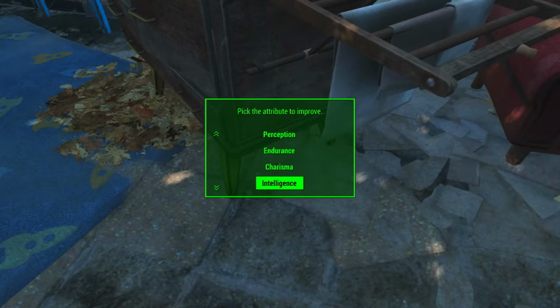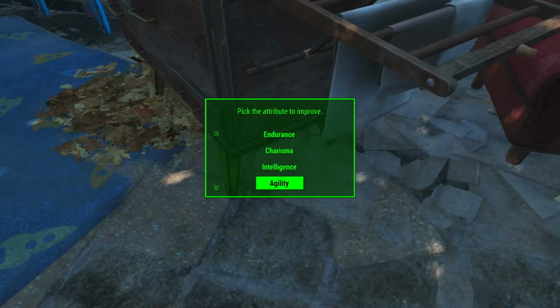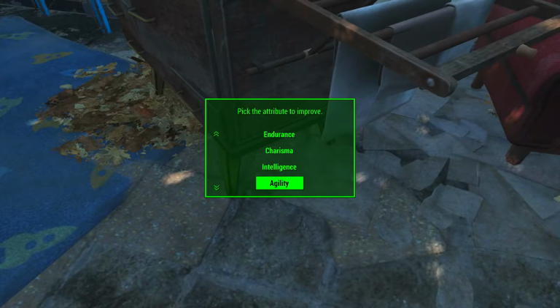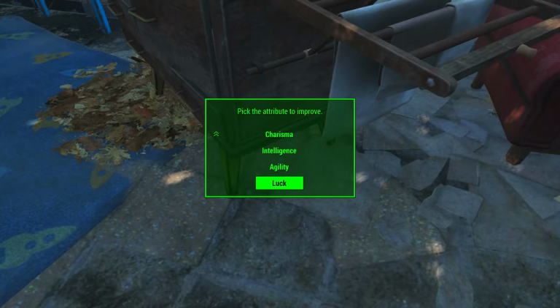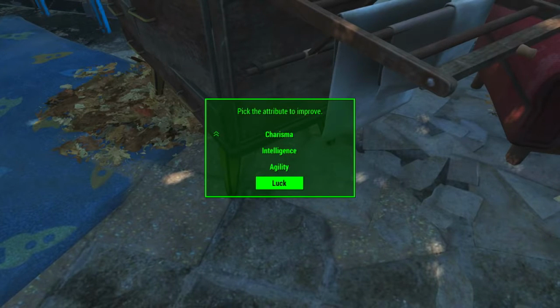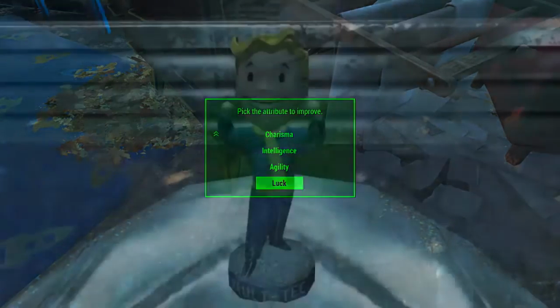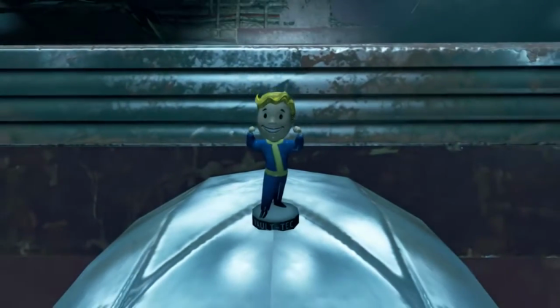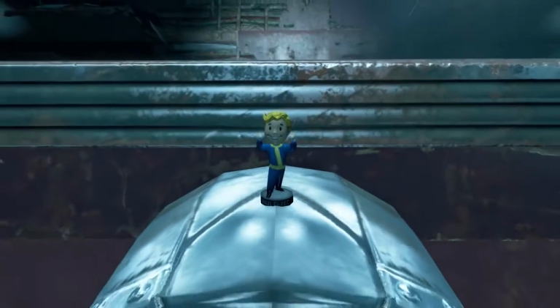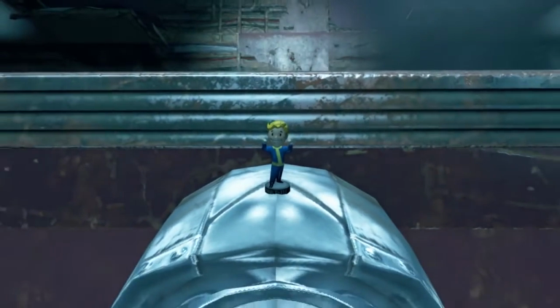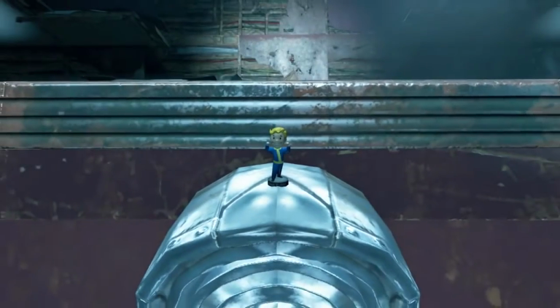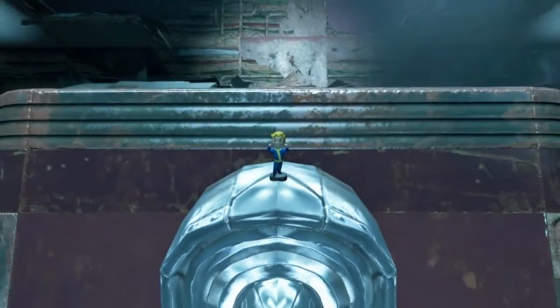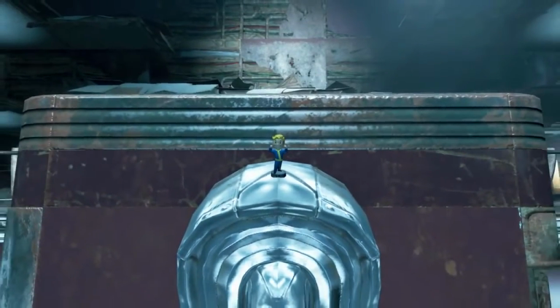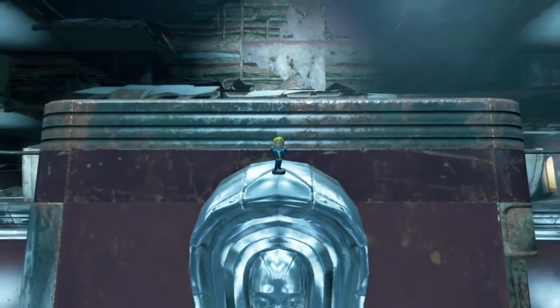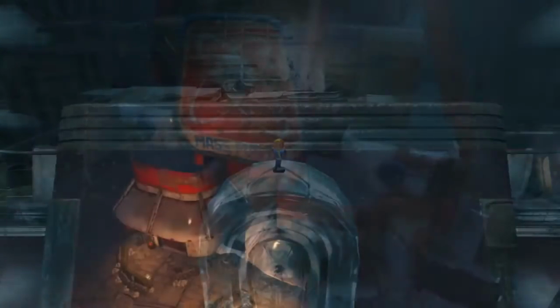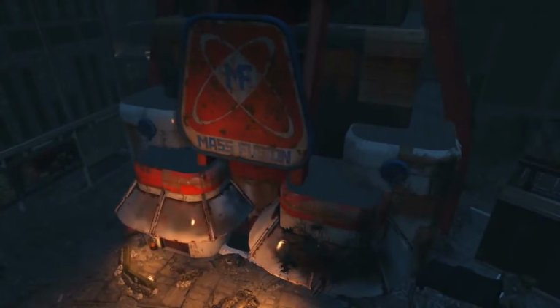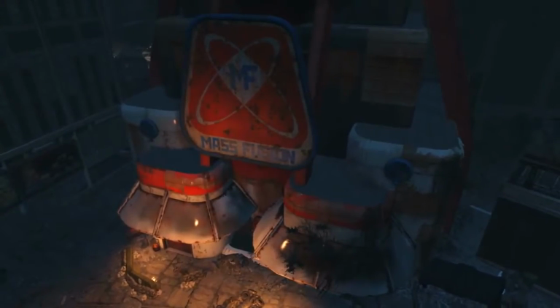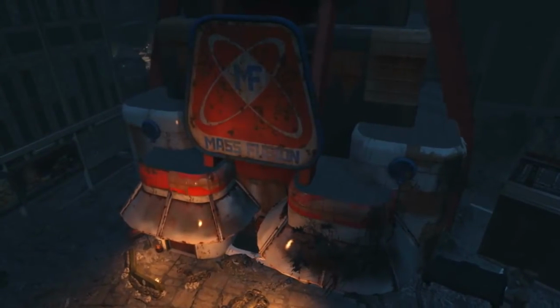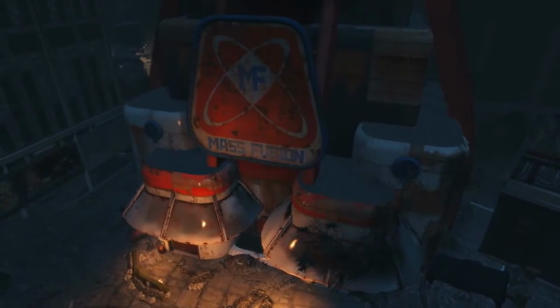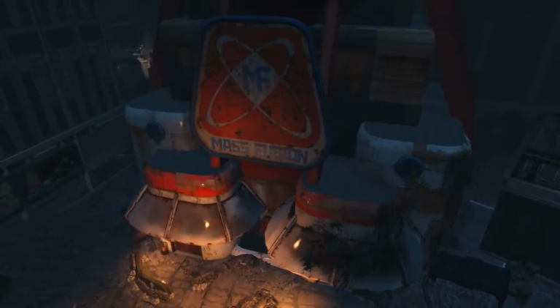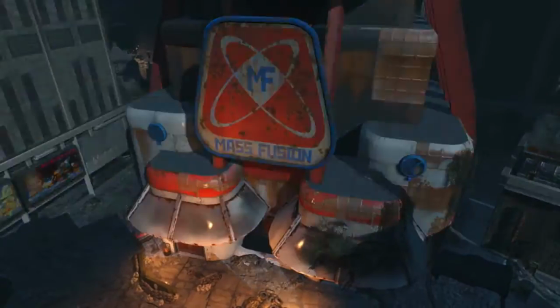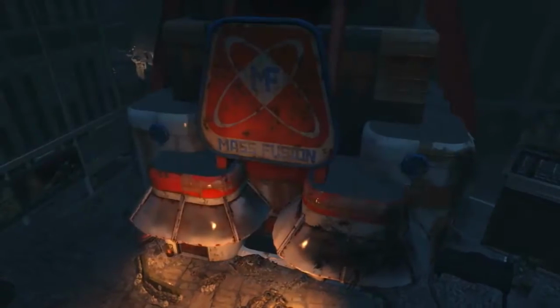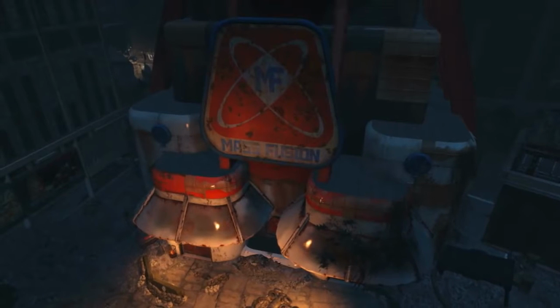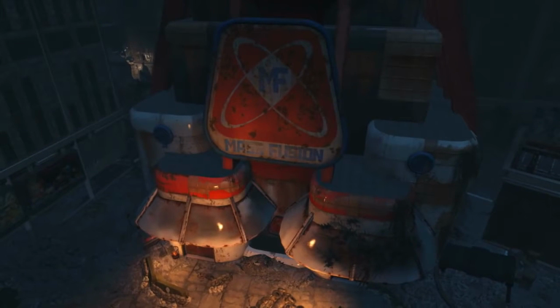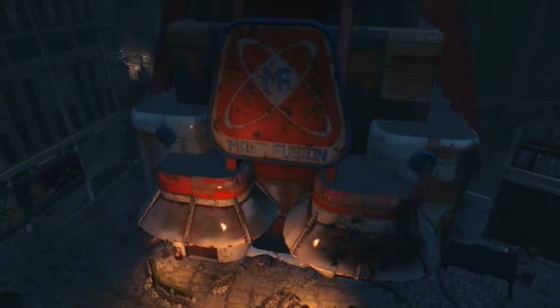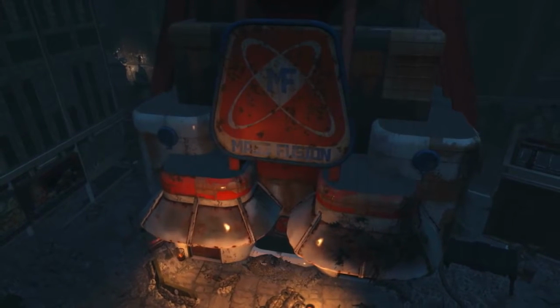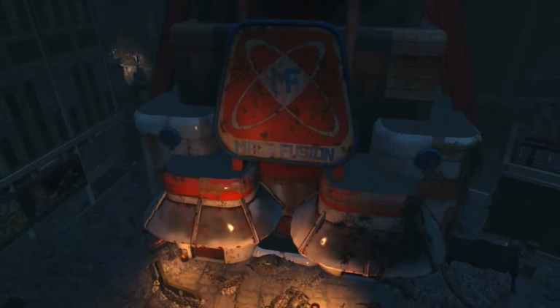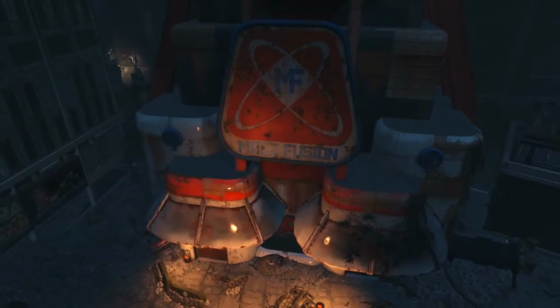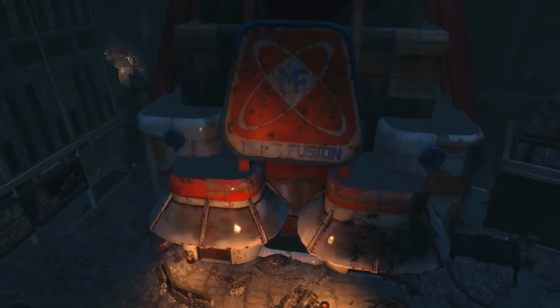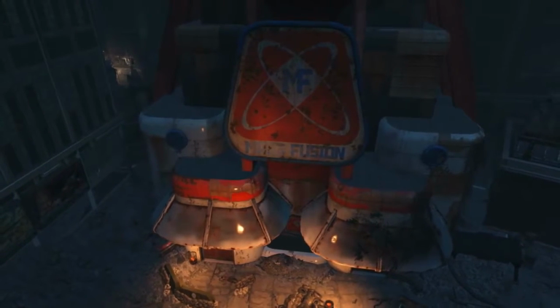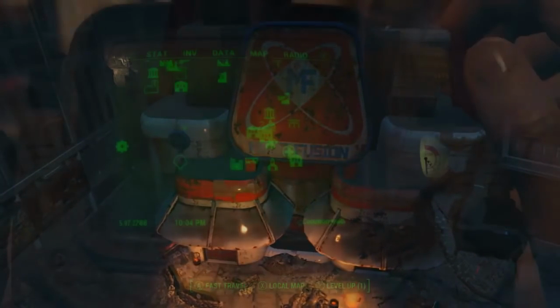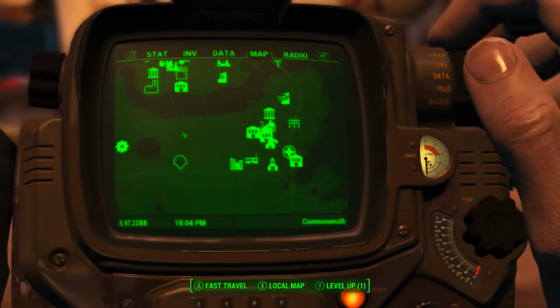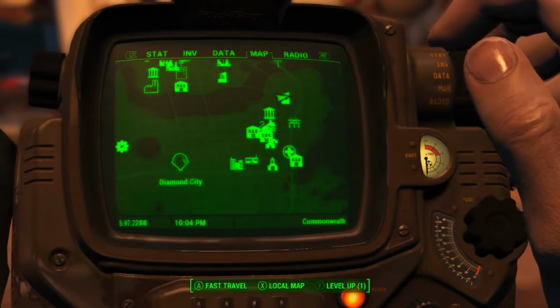Once we pick it up we can now assign one point to any of the seven SPECIAL stats. Next we're going to be hunting down the Strength bobblehead.